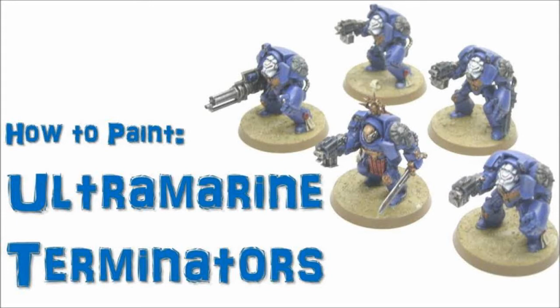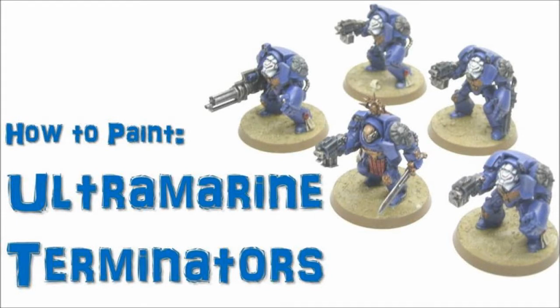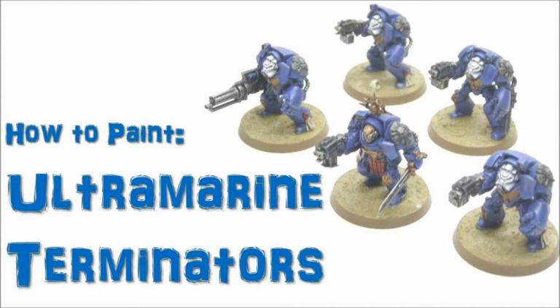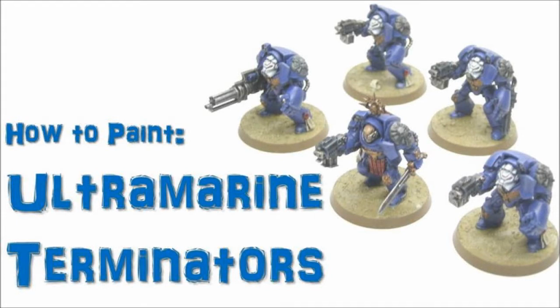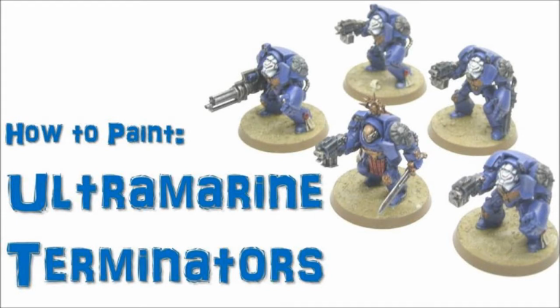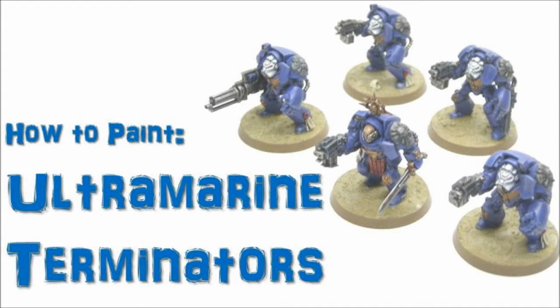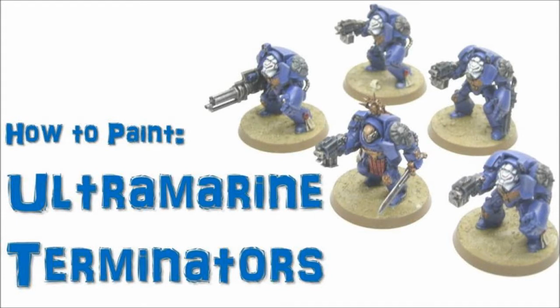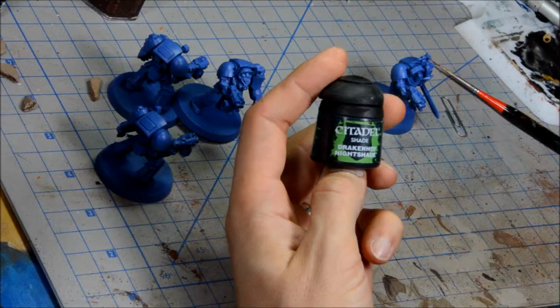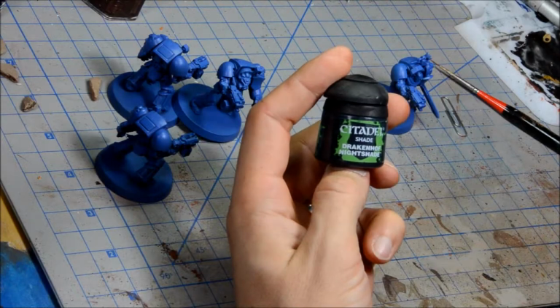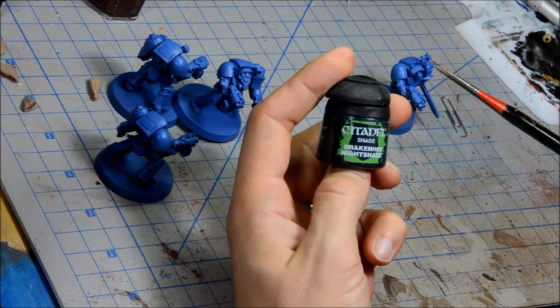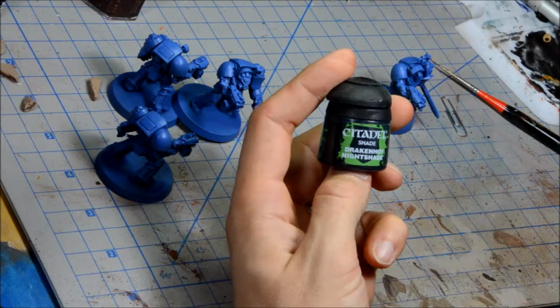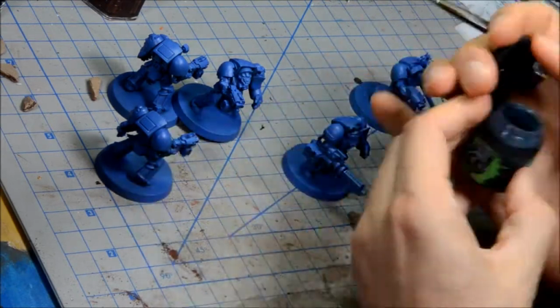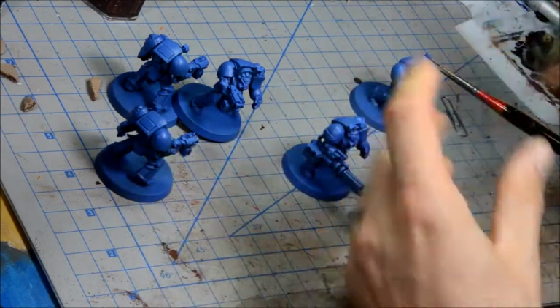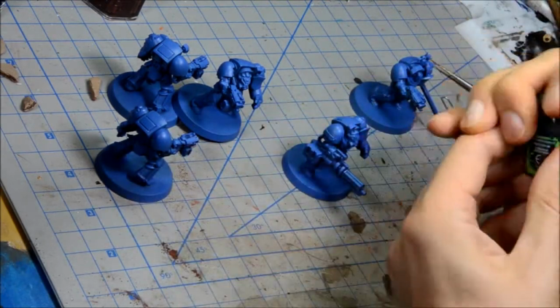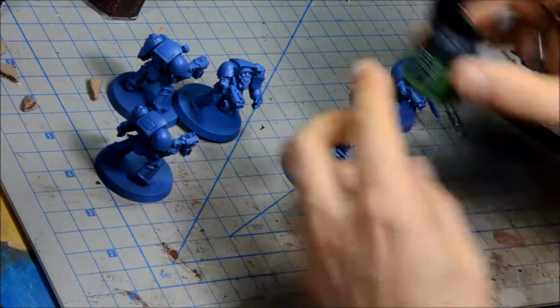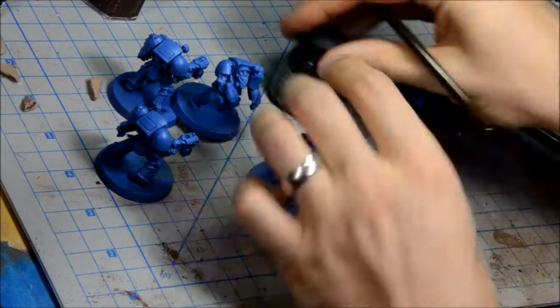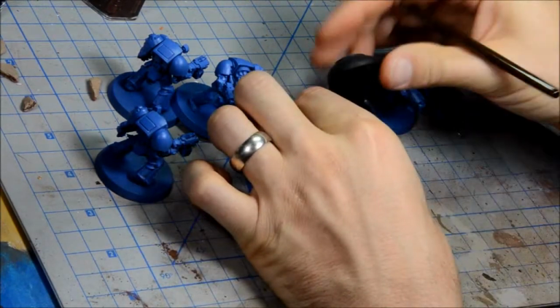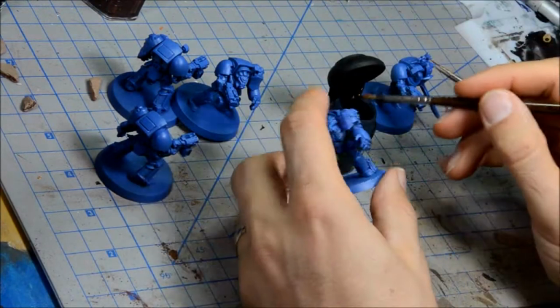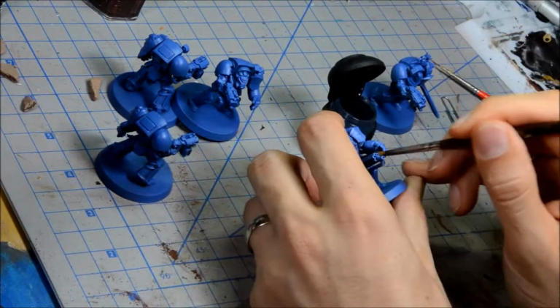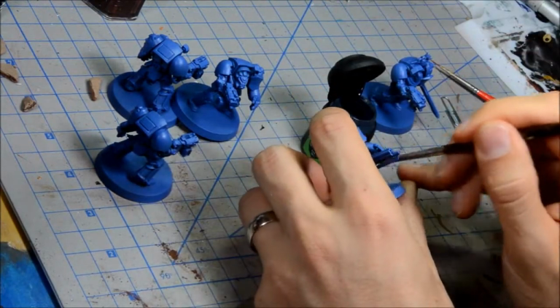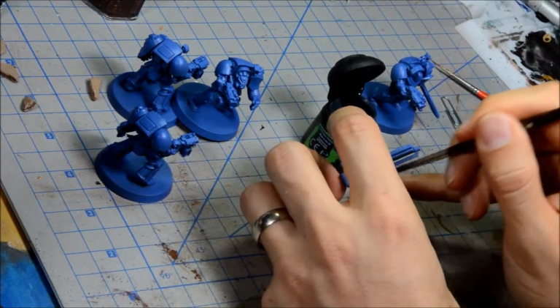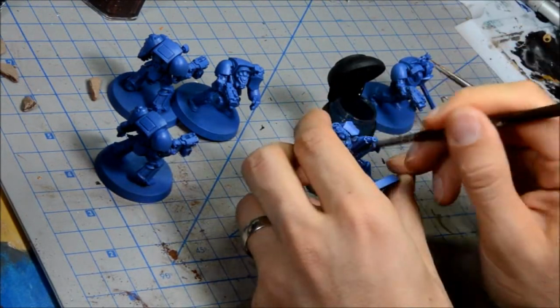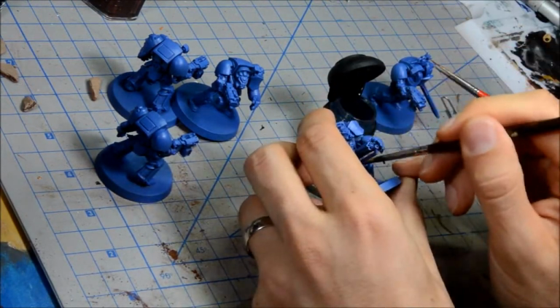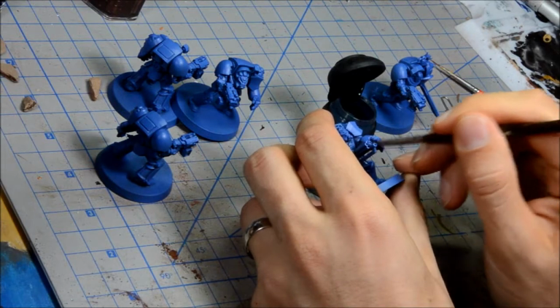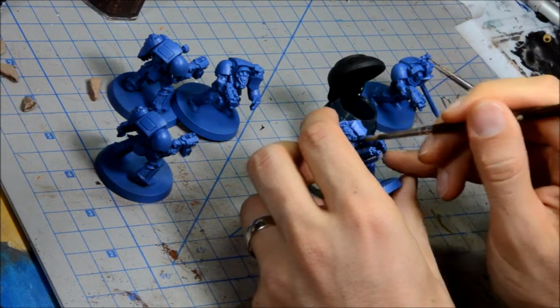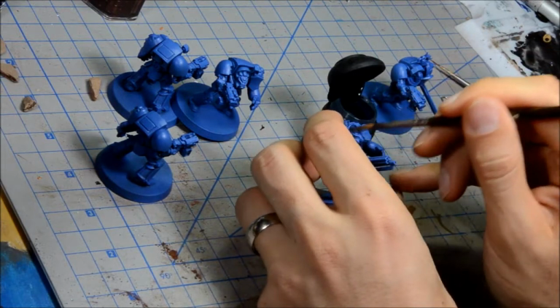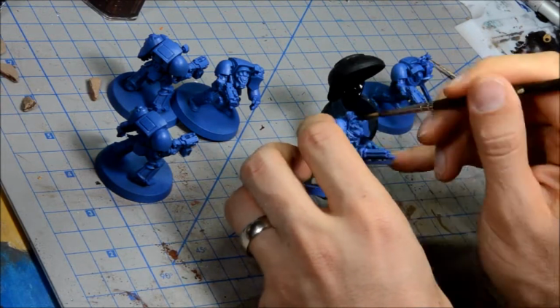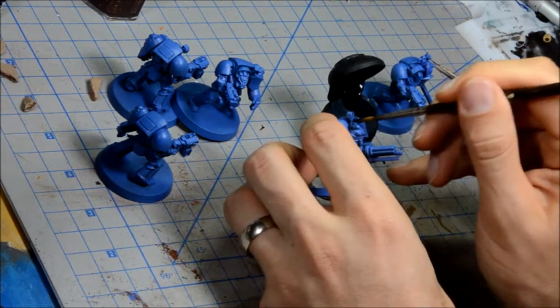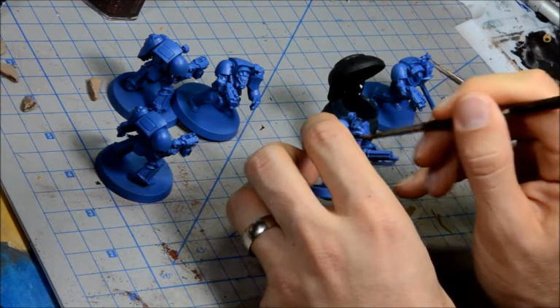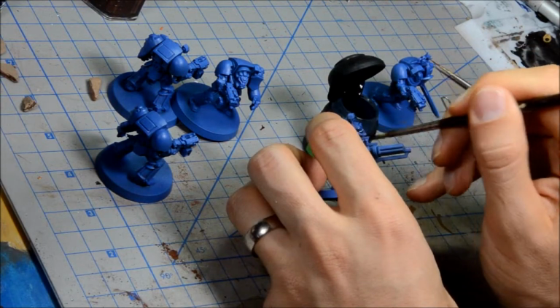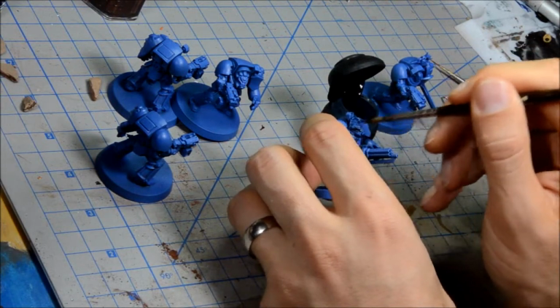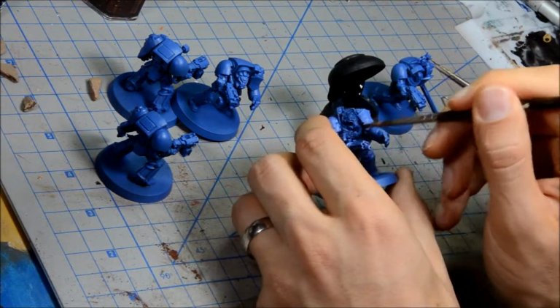Alright, welcome to another painting tutorial. This one we're going to look at Ultramarine Terminators. This video I'm going to show you at four times speed, basically doing each step on one of the guys as we go through.